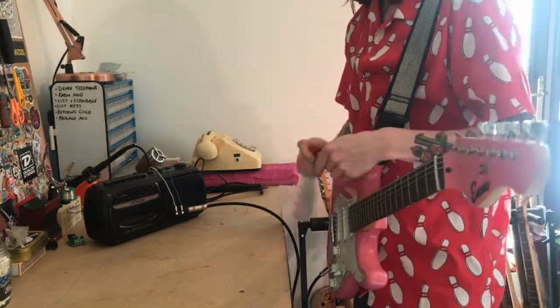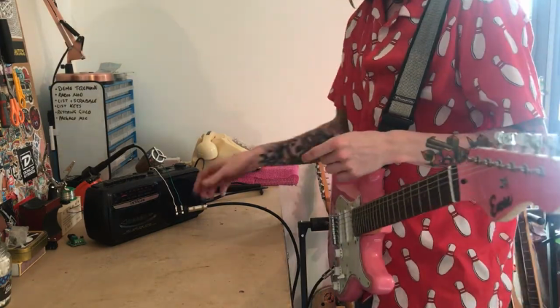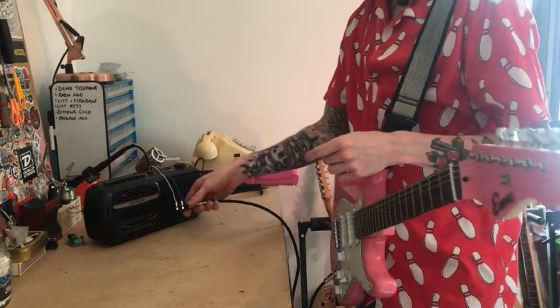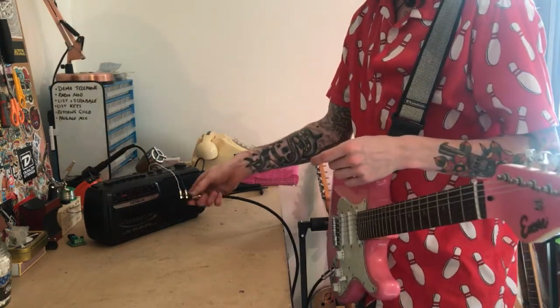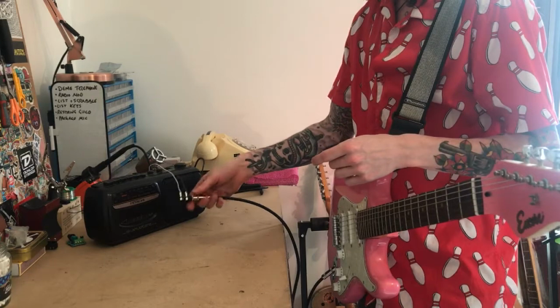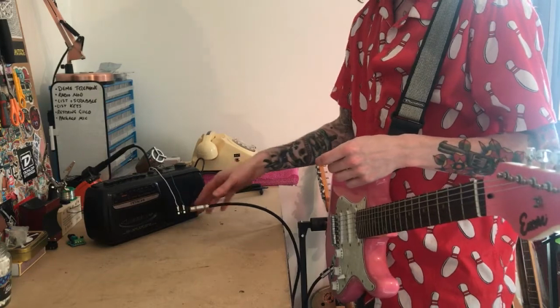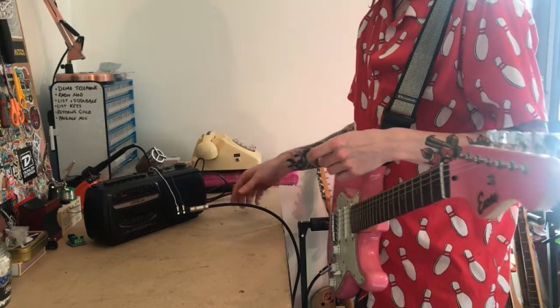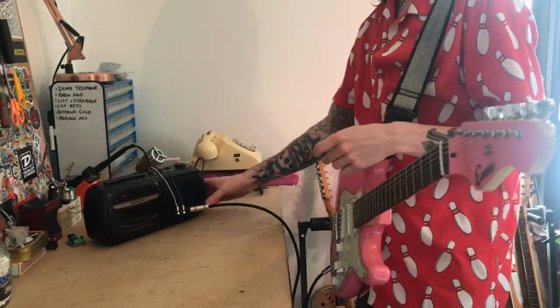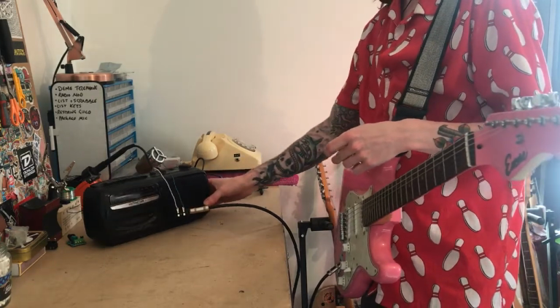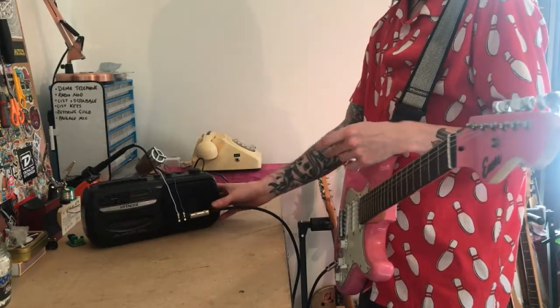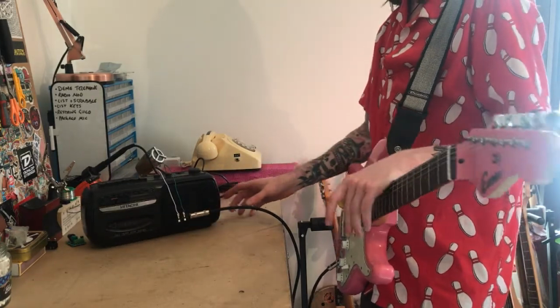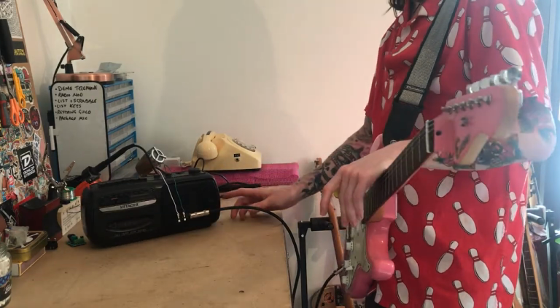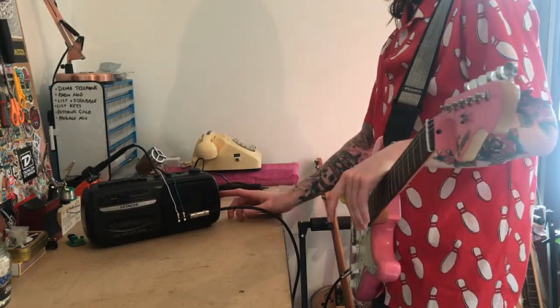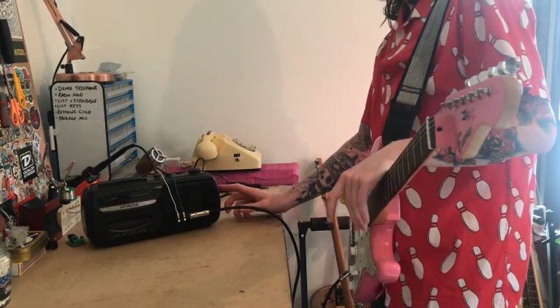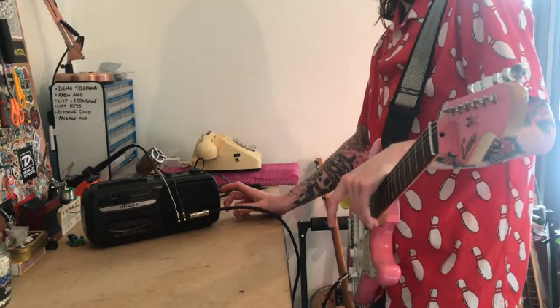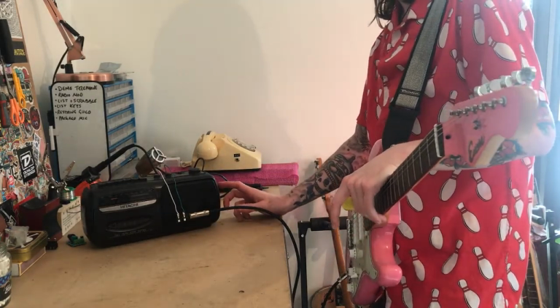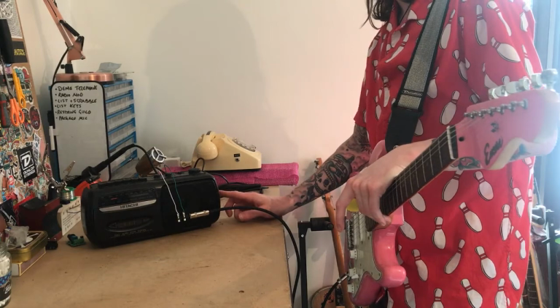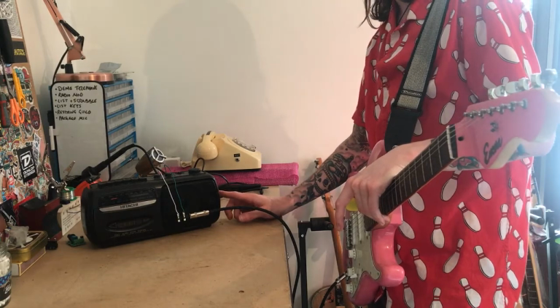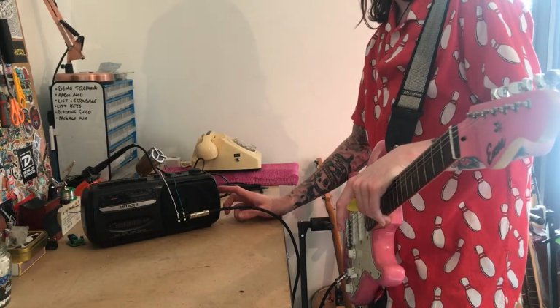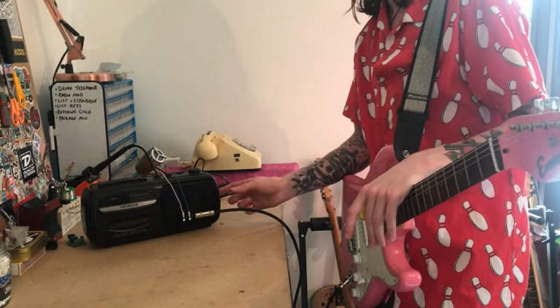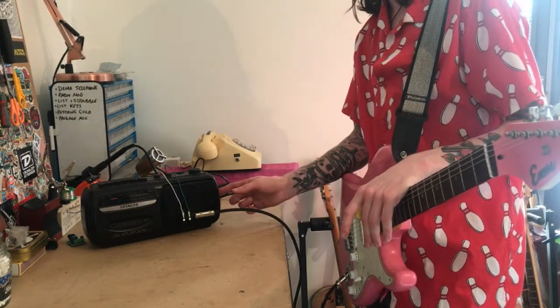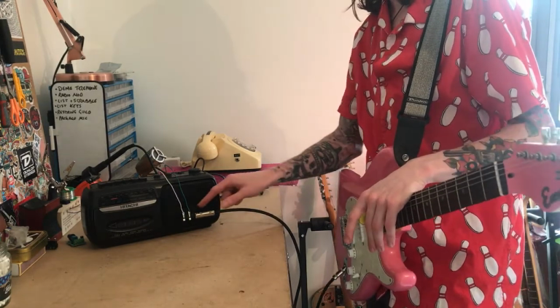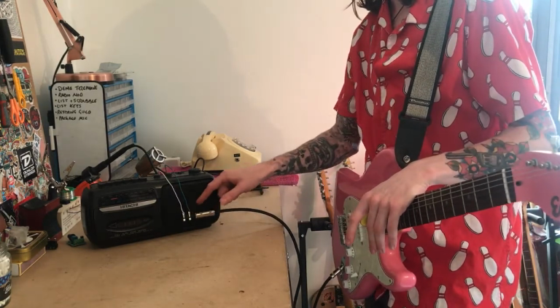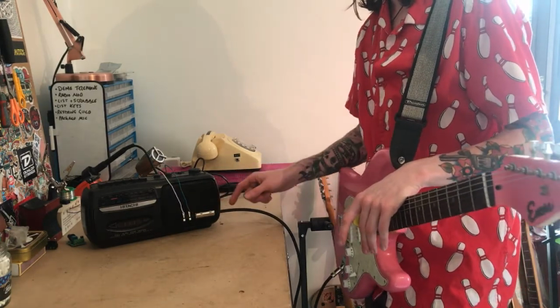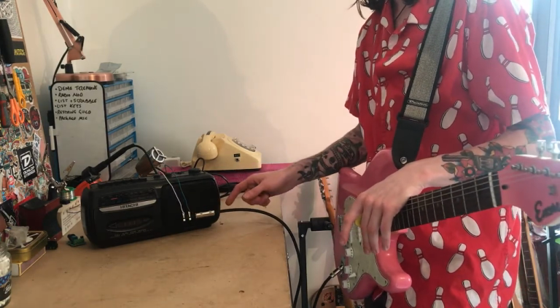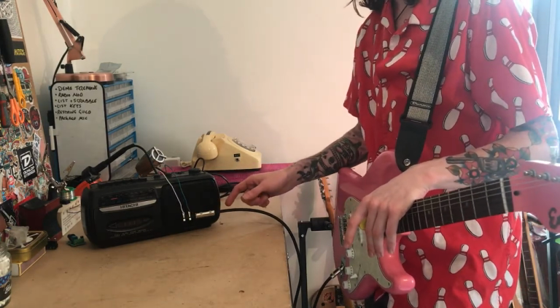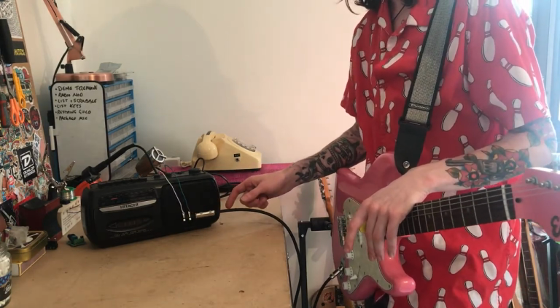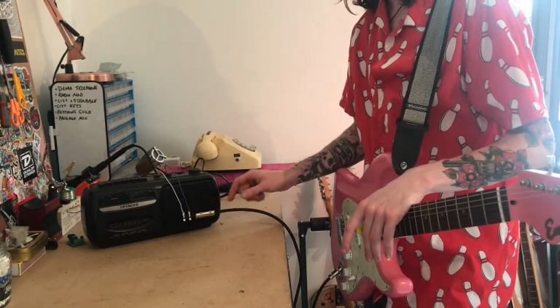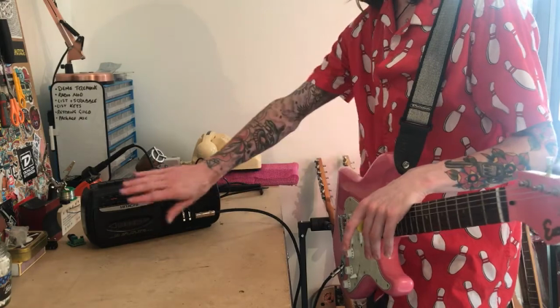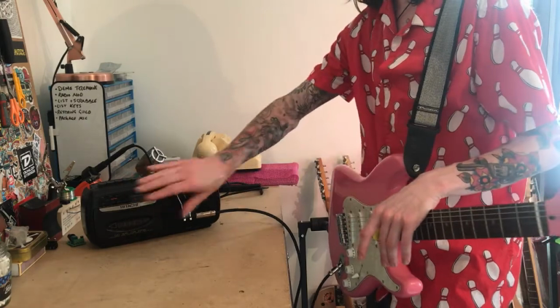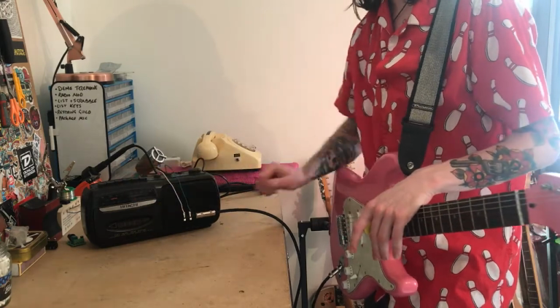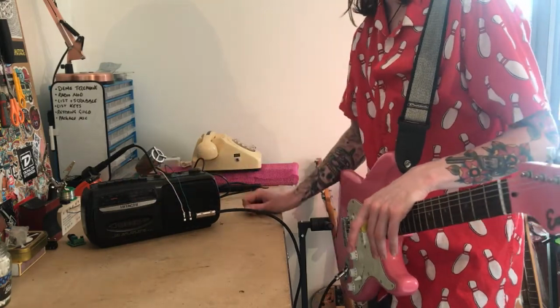Obviously it's going to be no good with this jack hanging out, so I've already spotted there's a bit of space on the side of the radio. I'll drill into the side here, get that fixed in place, and then we'll move on to the cassette element.